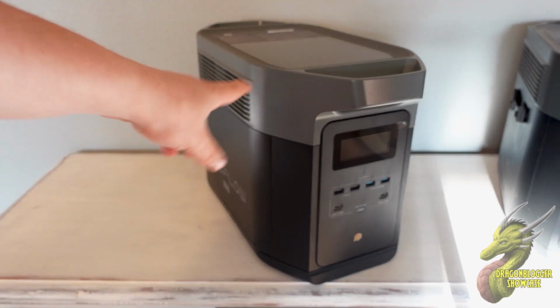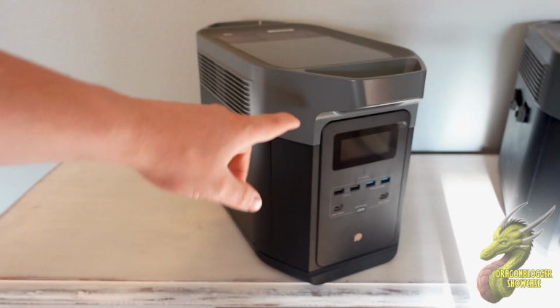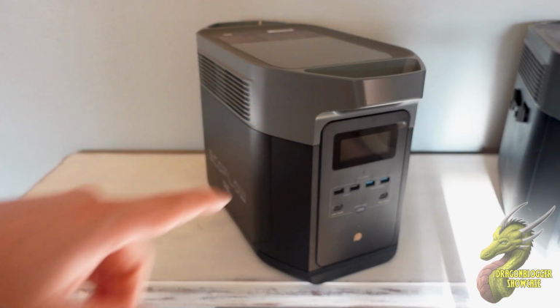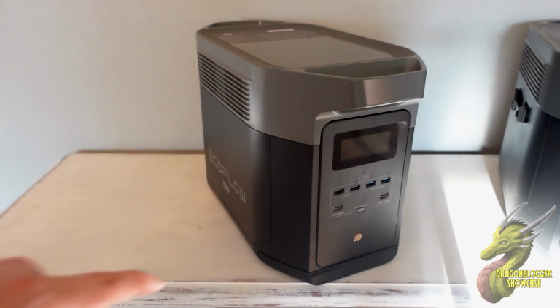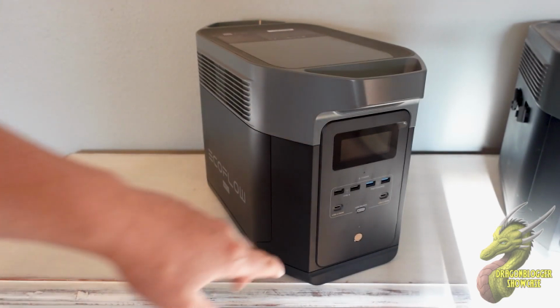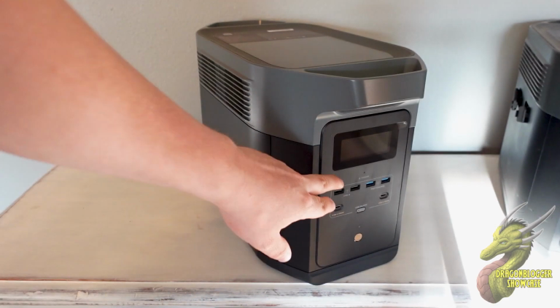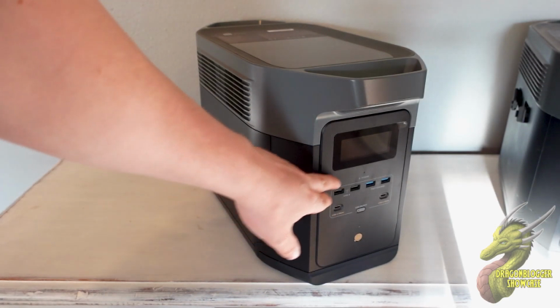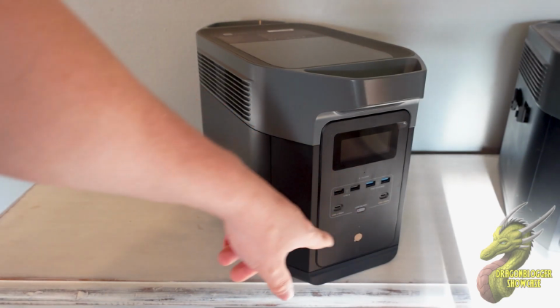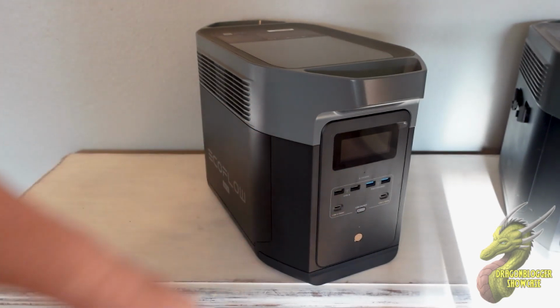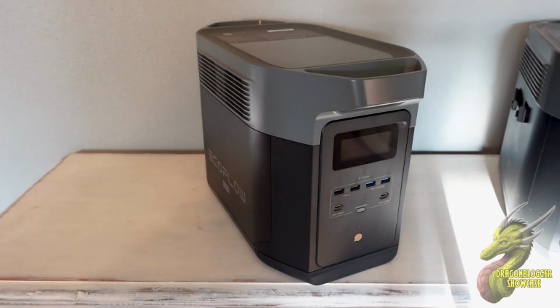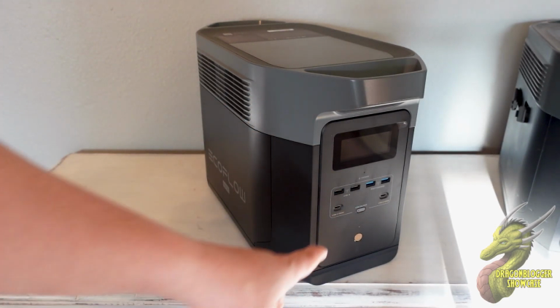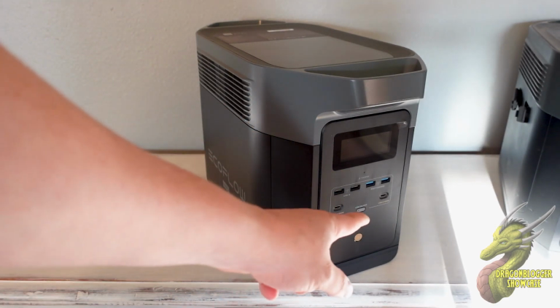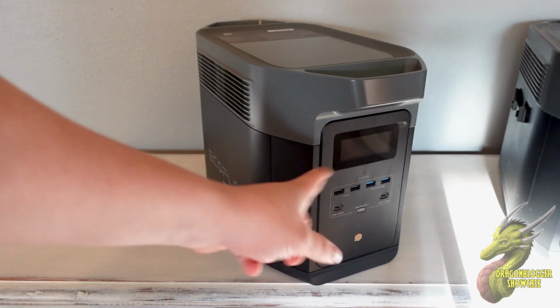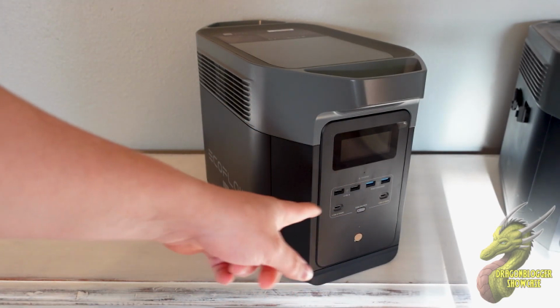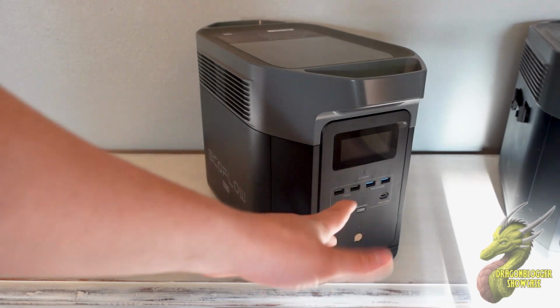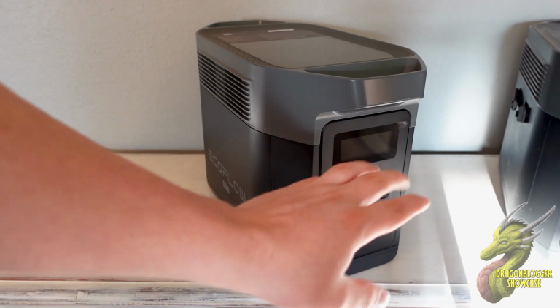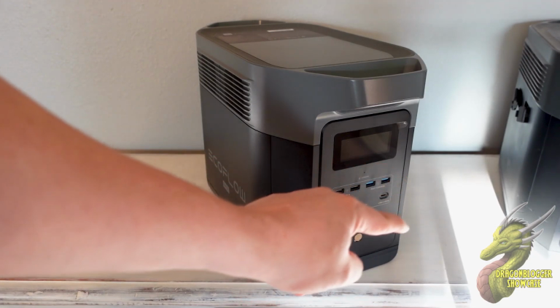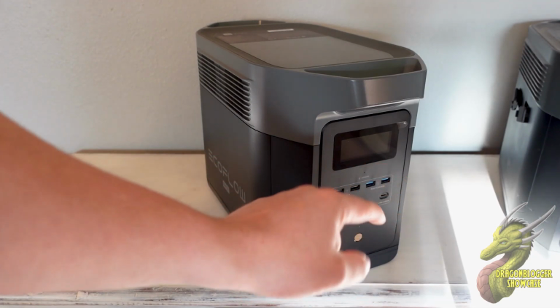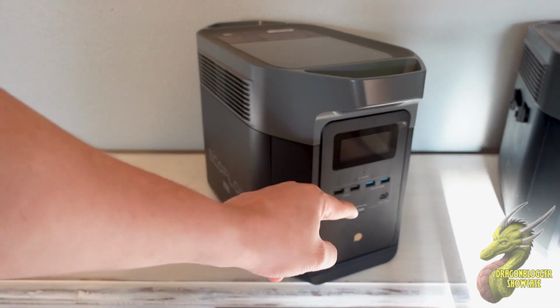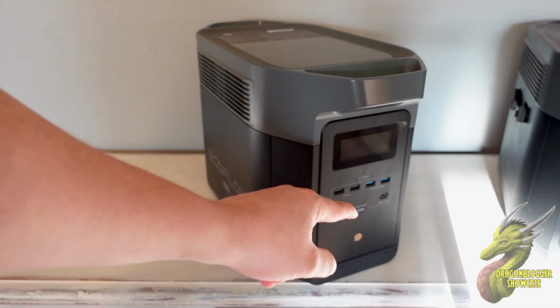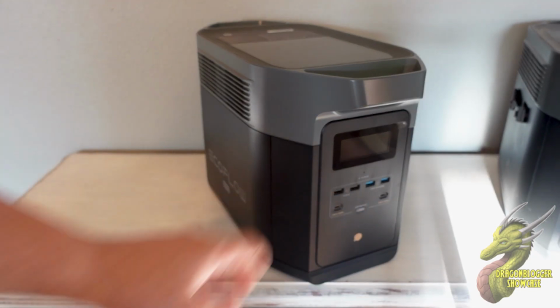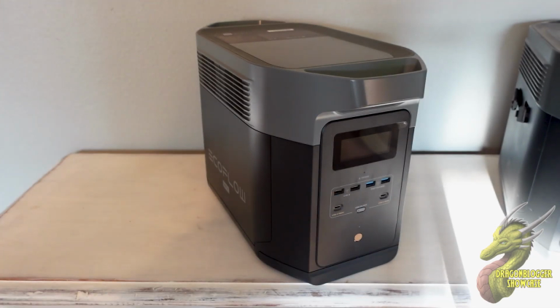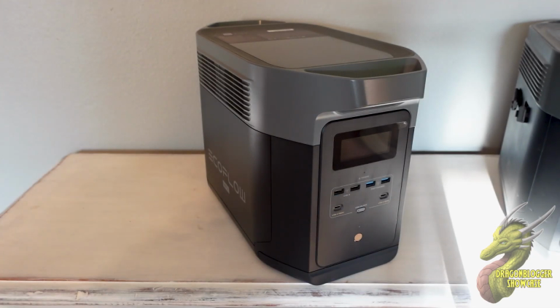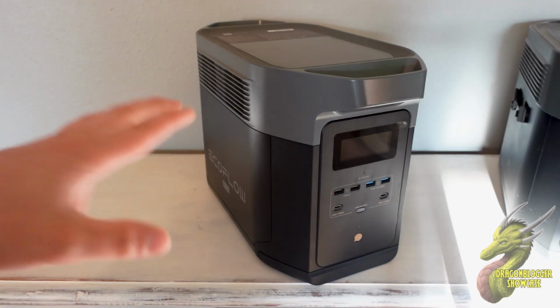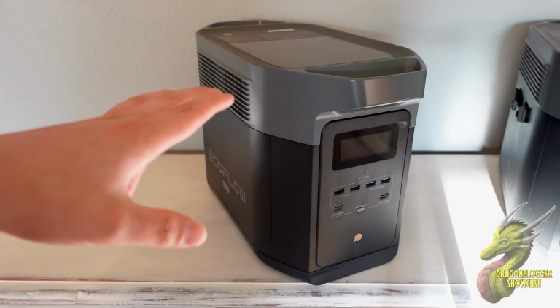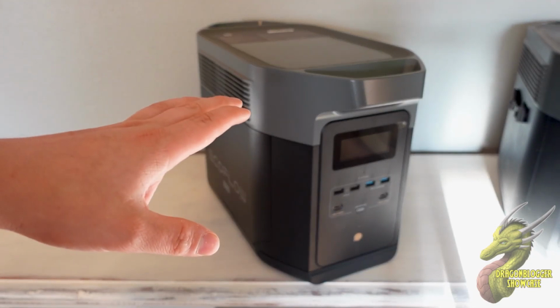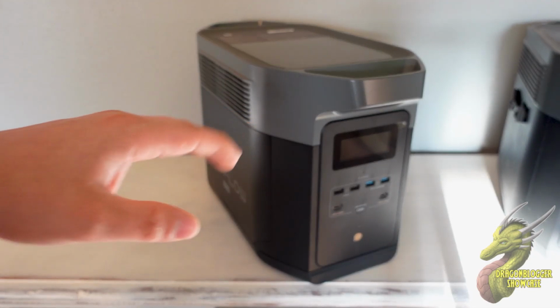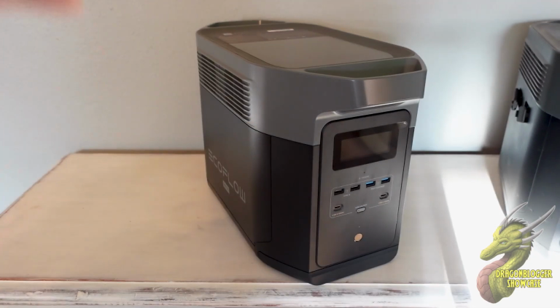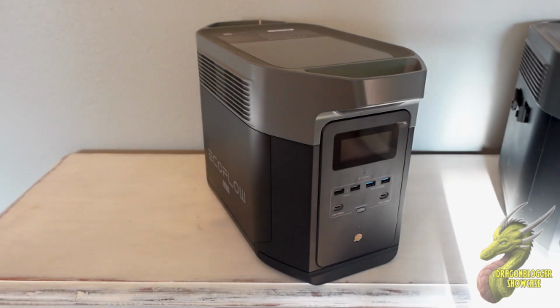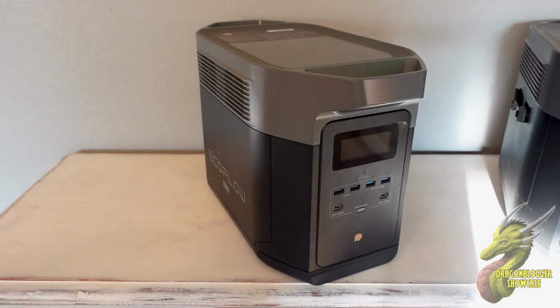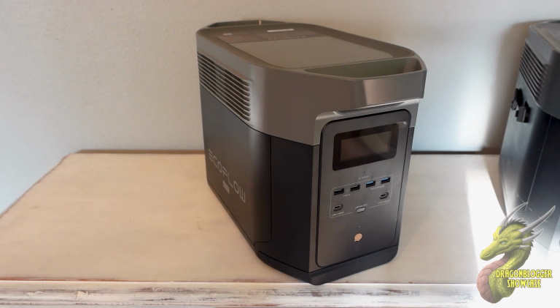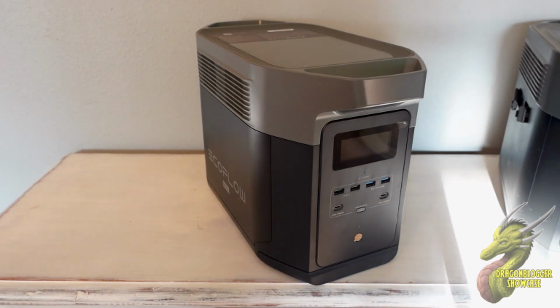On the front panel, you are going to have six USB ports. Two of them are going to be USB-C 100 watt outputs. You're even going to have app control over this too.